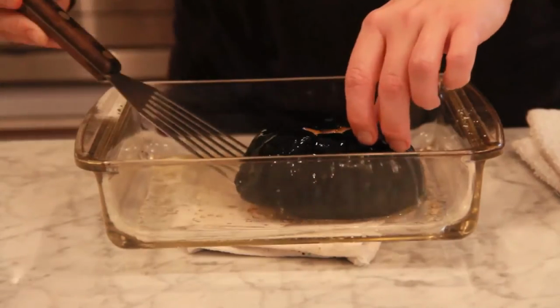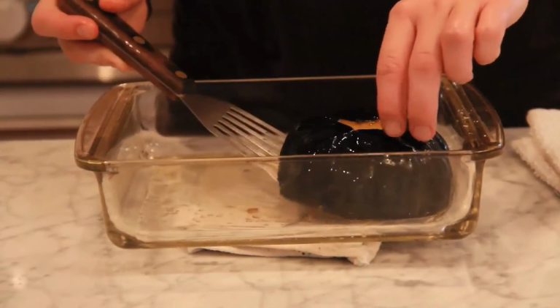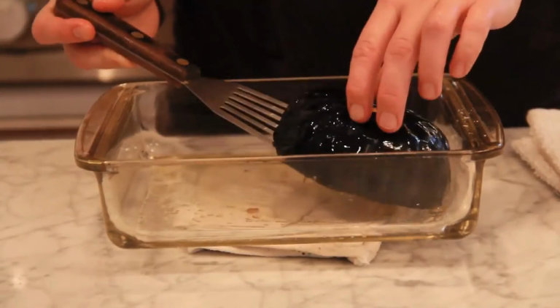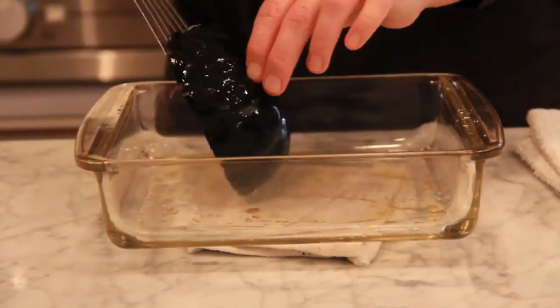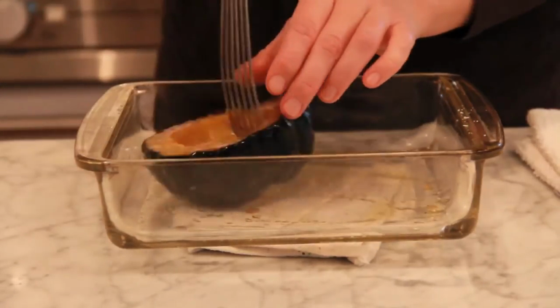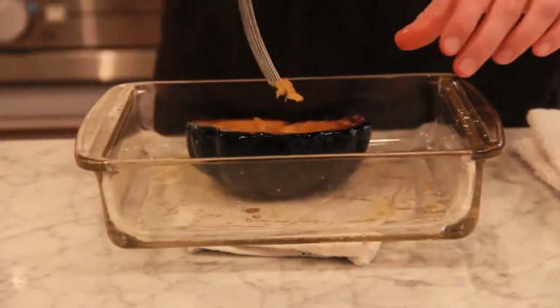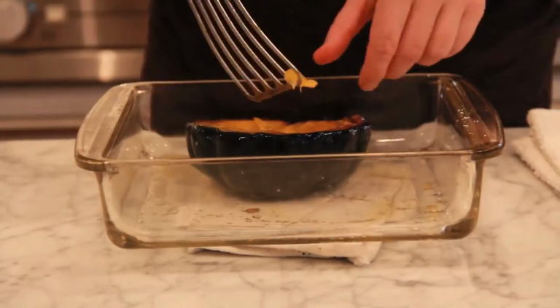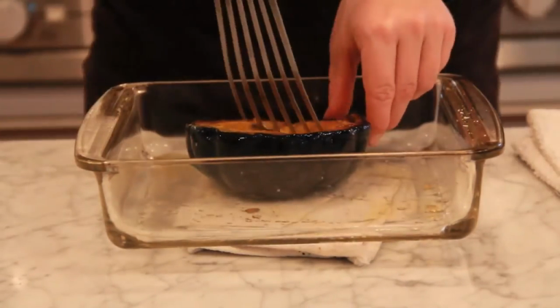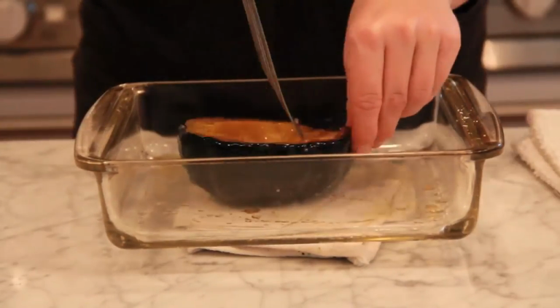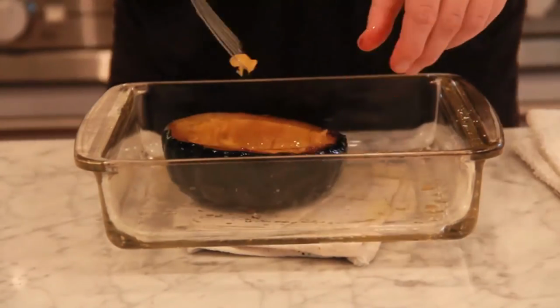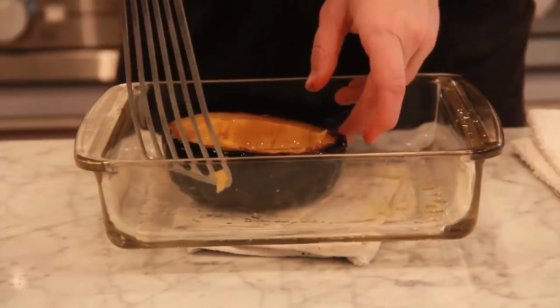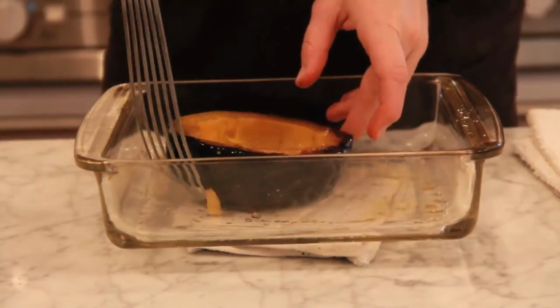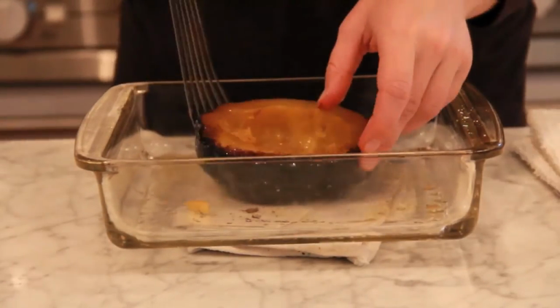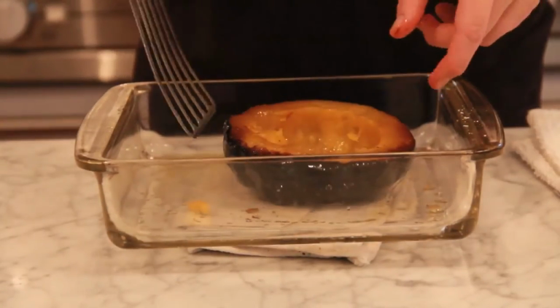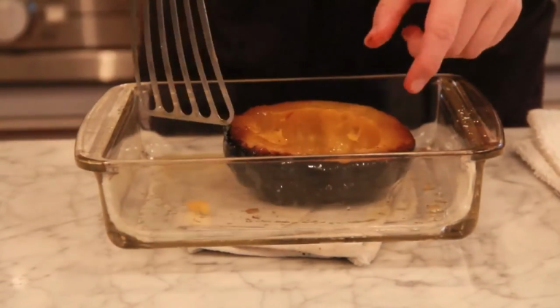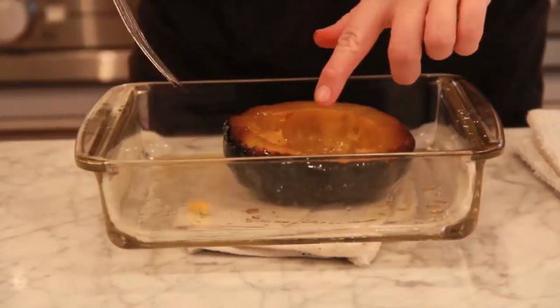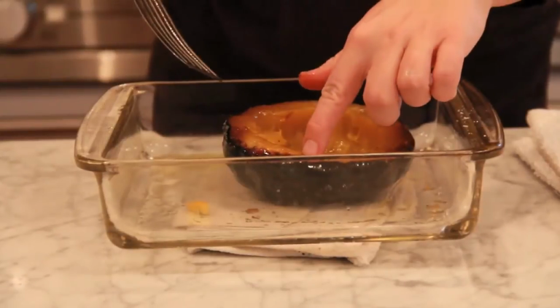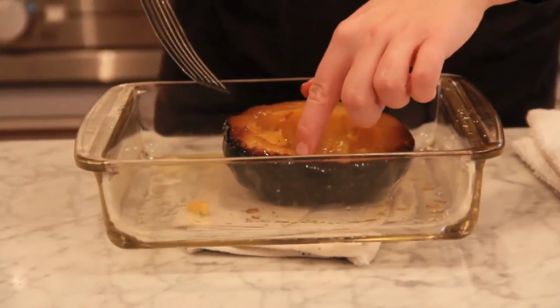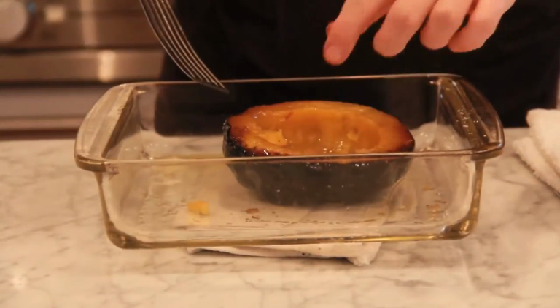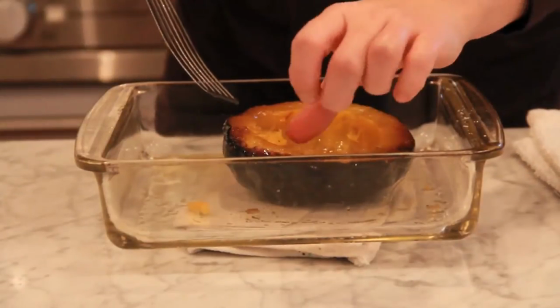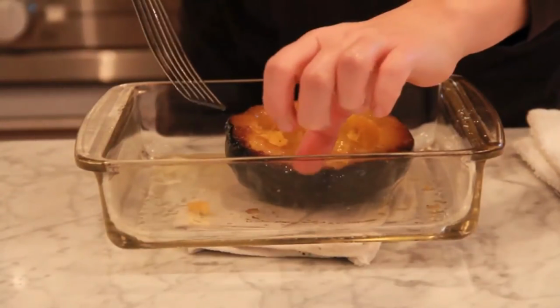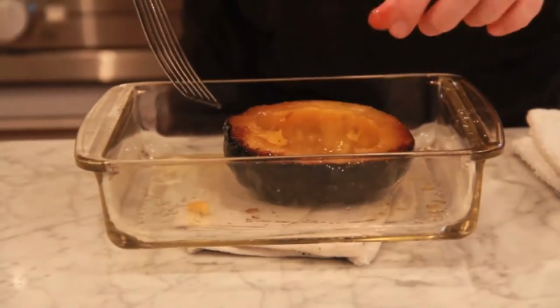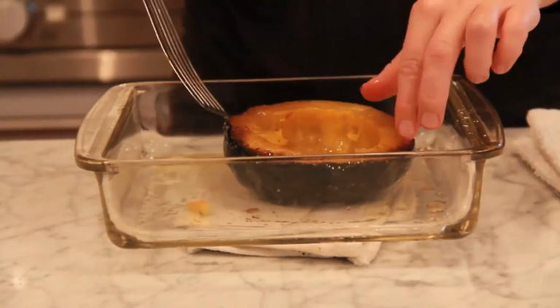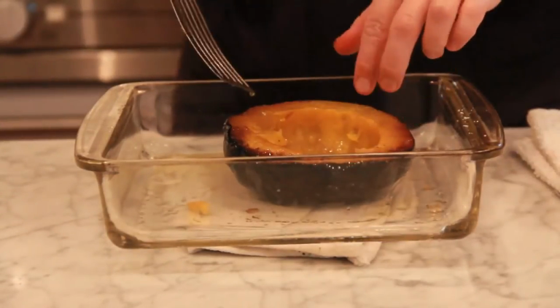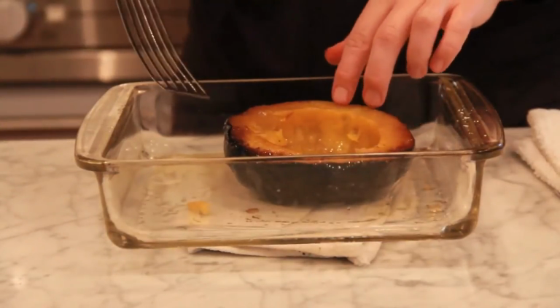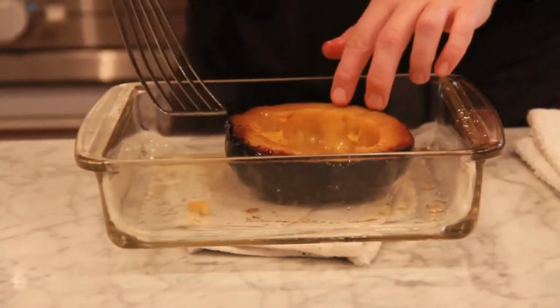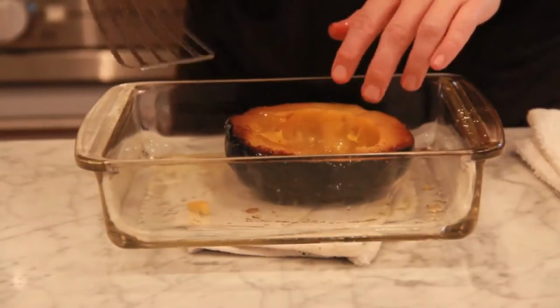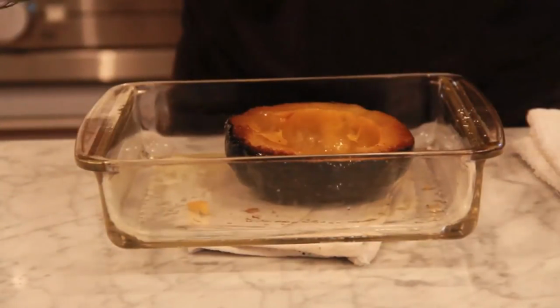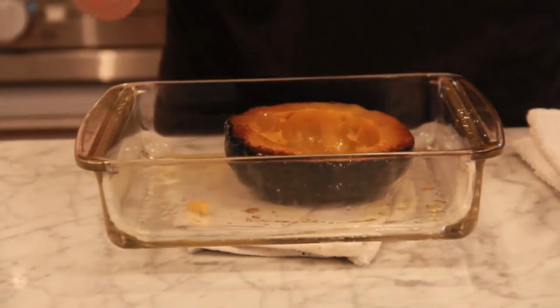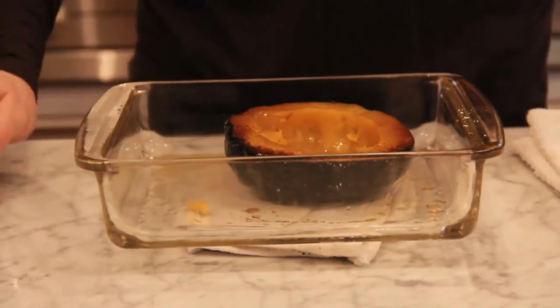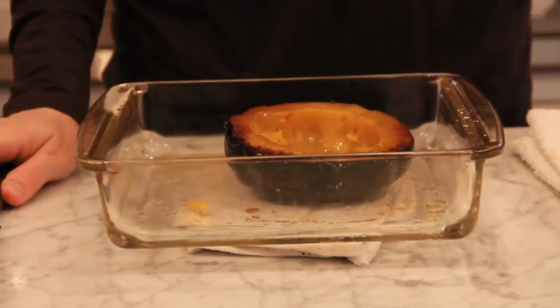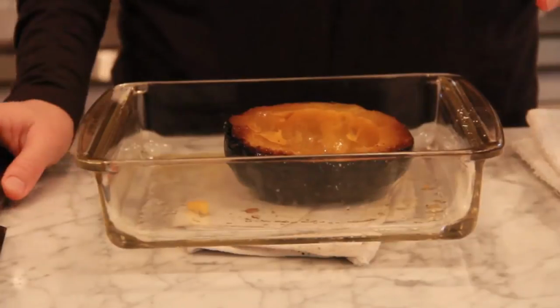So let's just flip it over — and there's that beautiful caramelized flesh. This is ready to be eaten and it looks amazing.